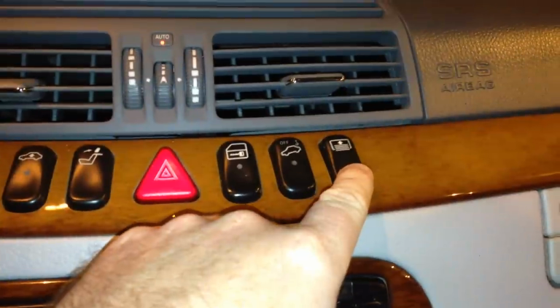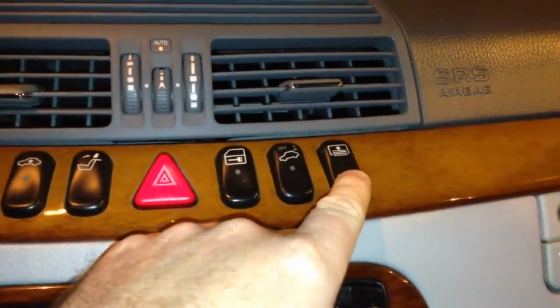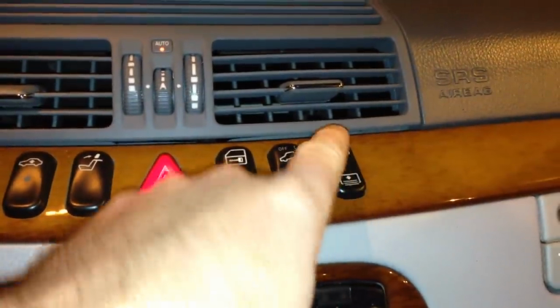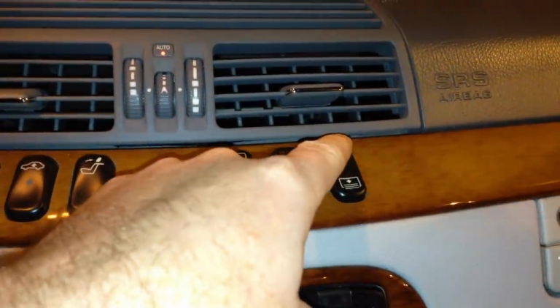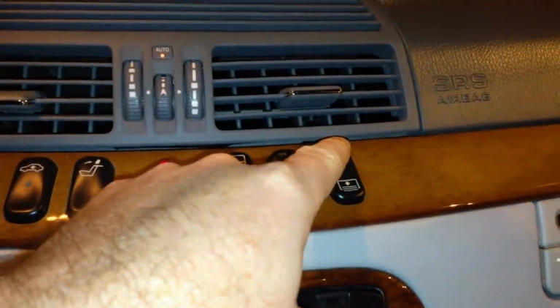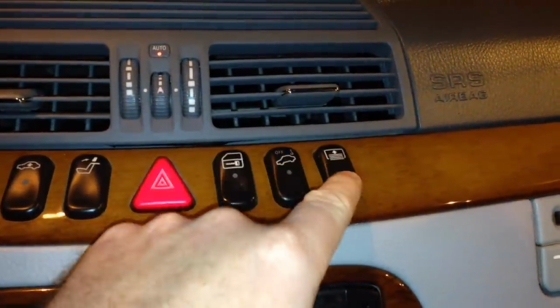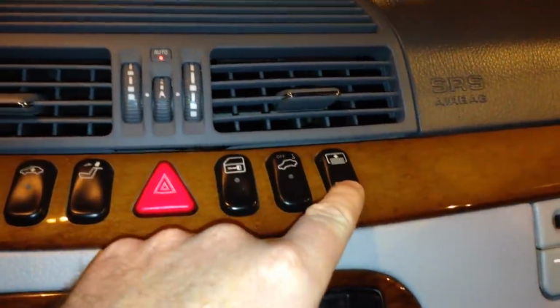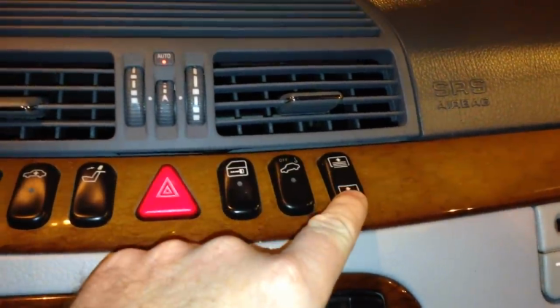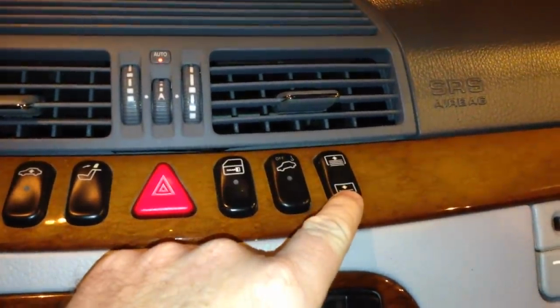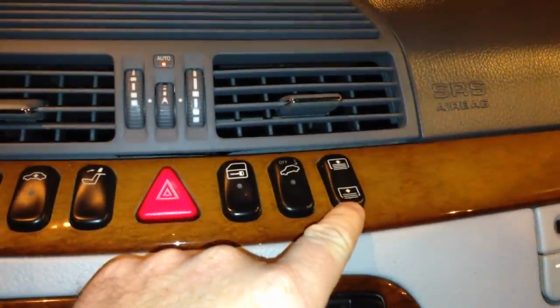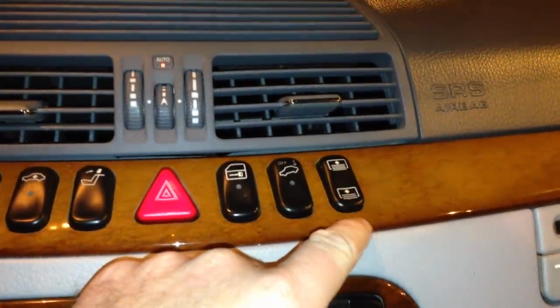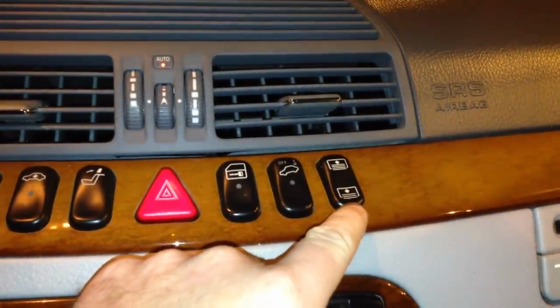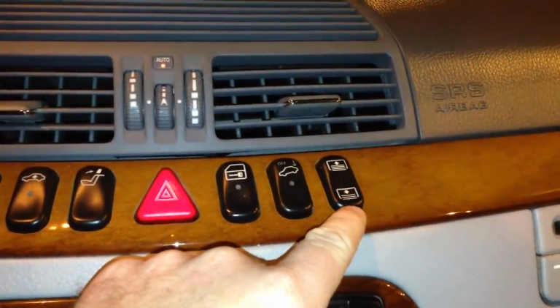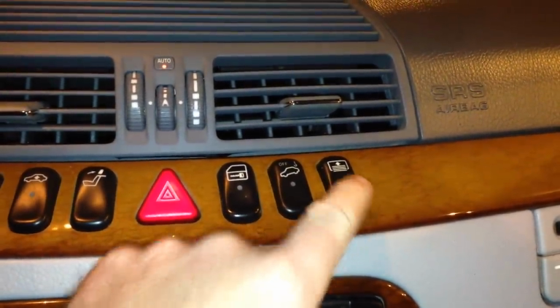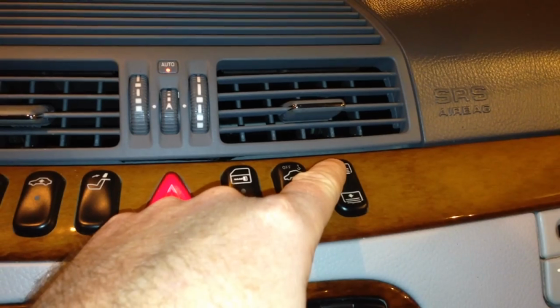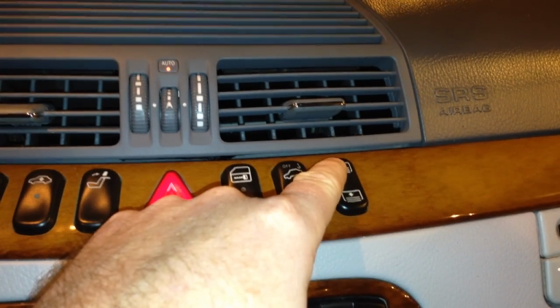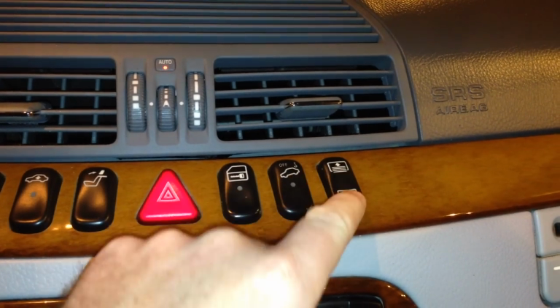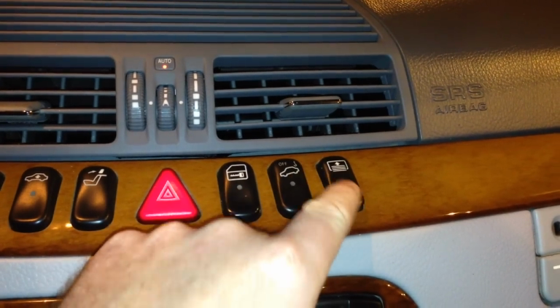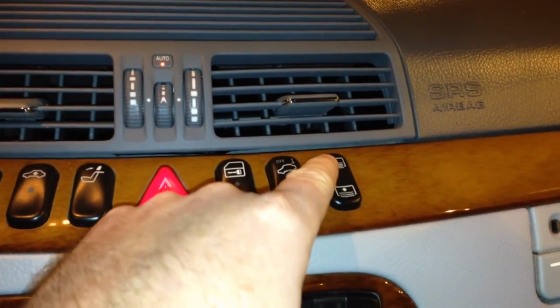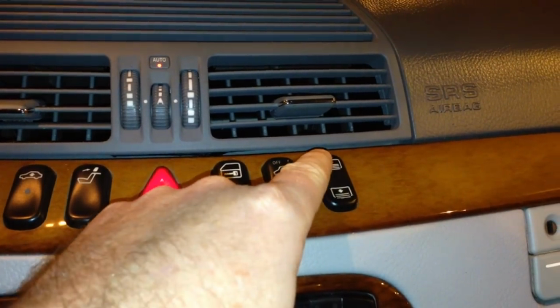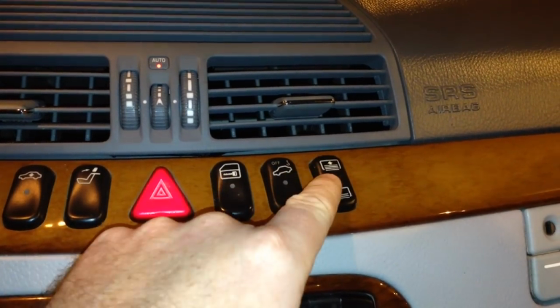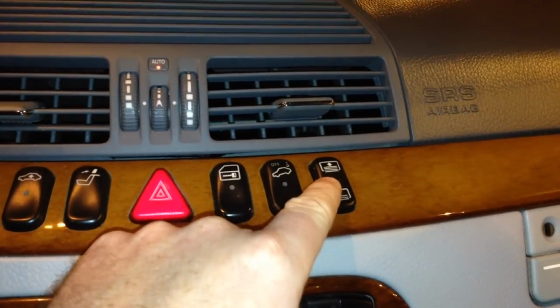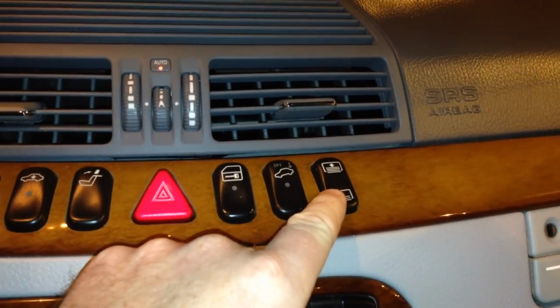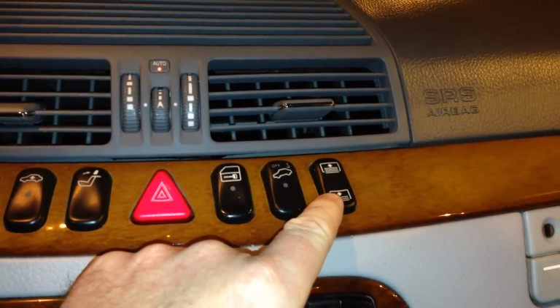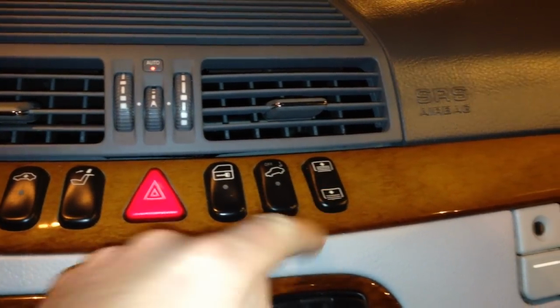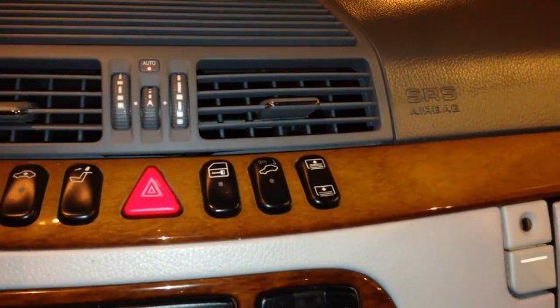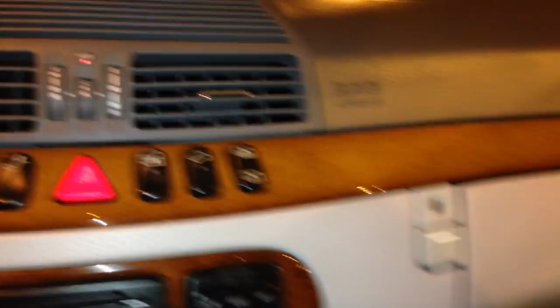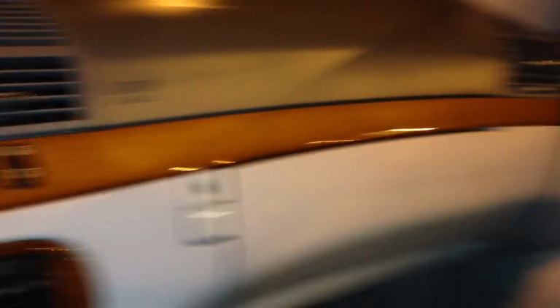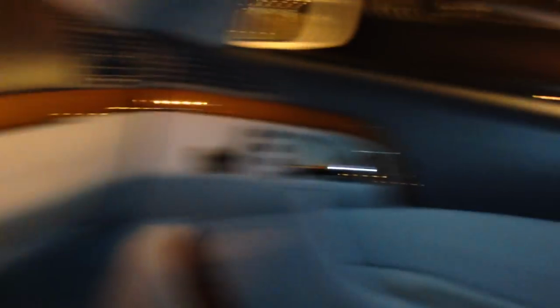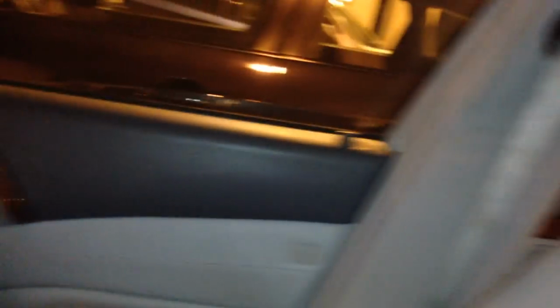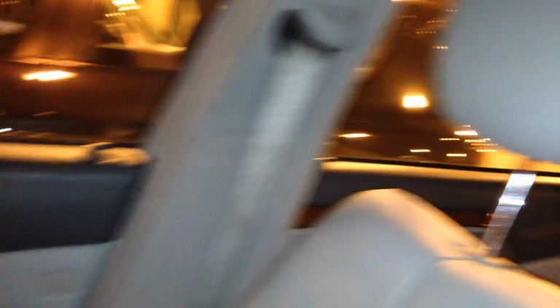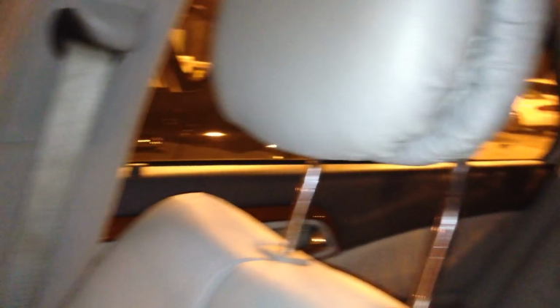Lower to press down, raise to press up. Obviously you can't lower it if it's already lowered — you have to raise it. So just use common sense when operating it and we'll show you how it functions.